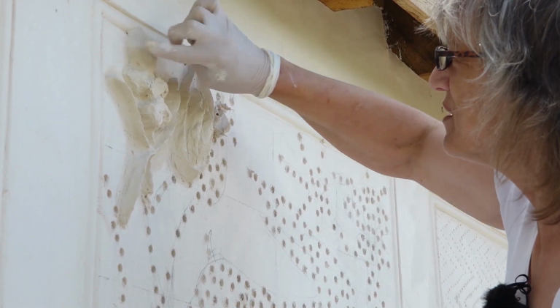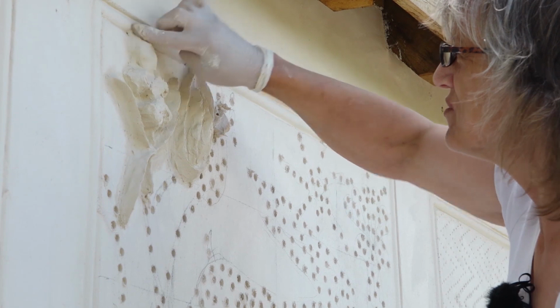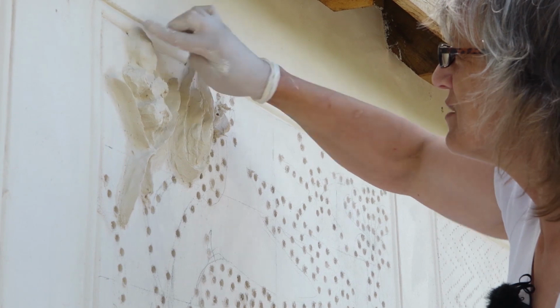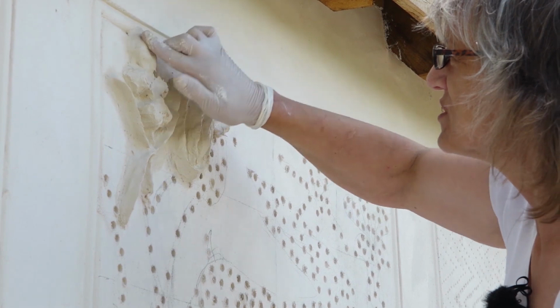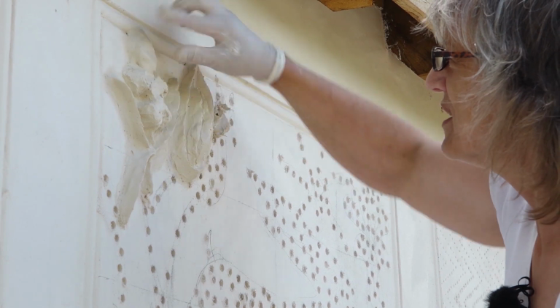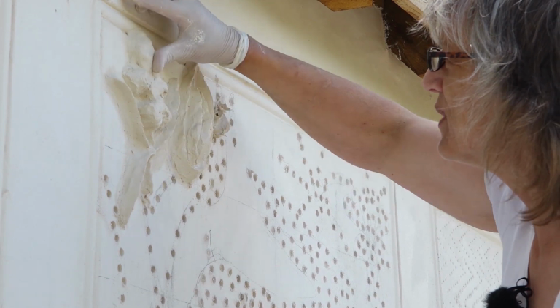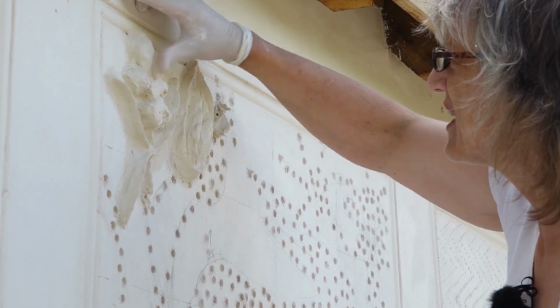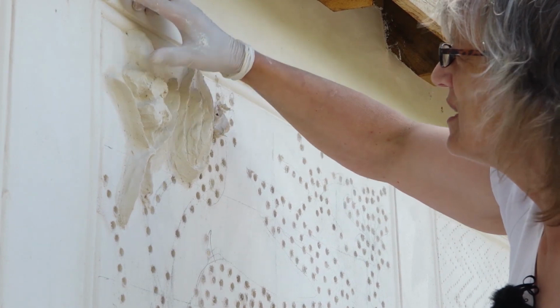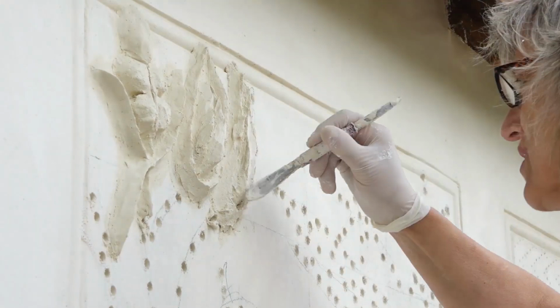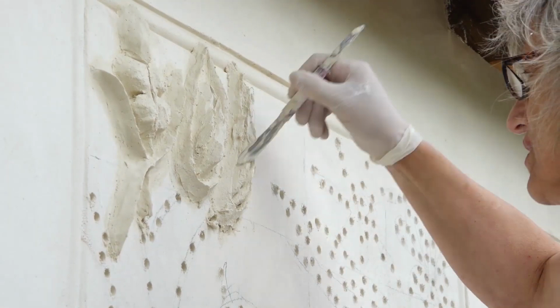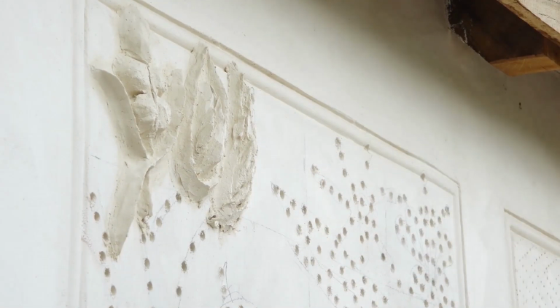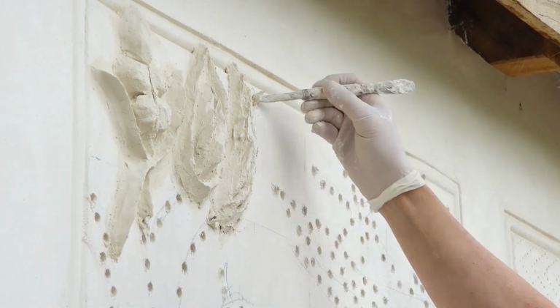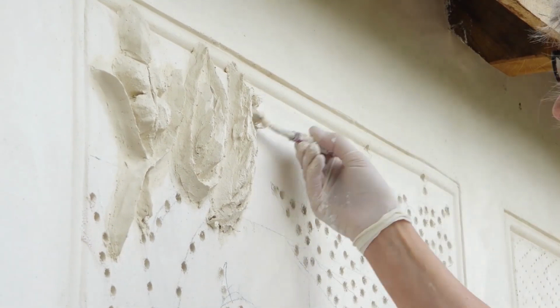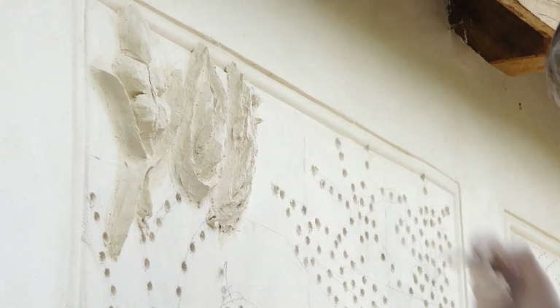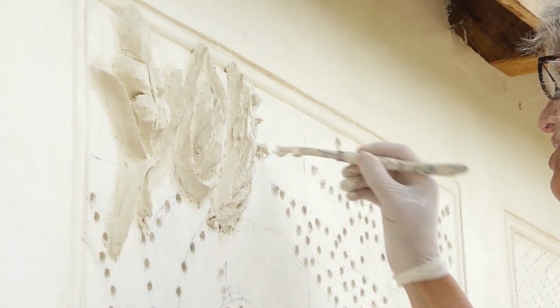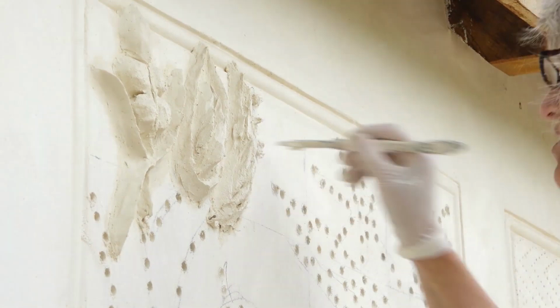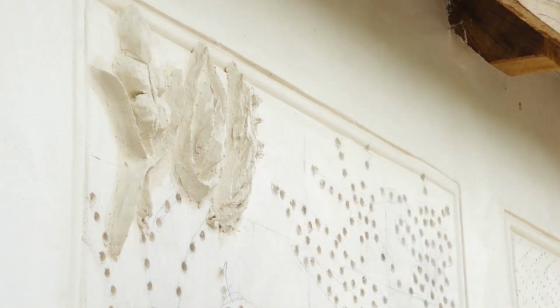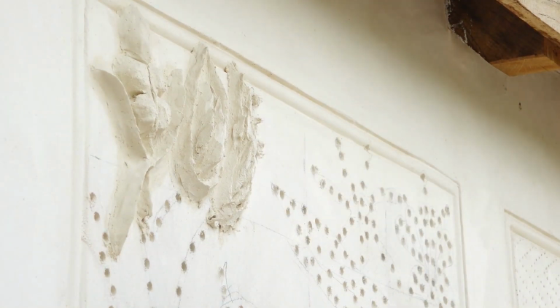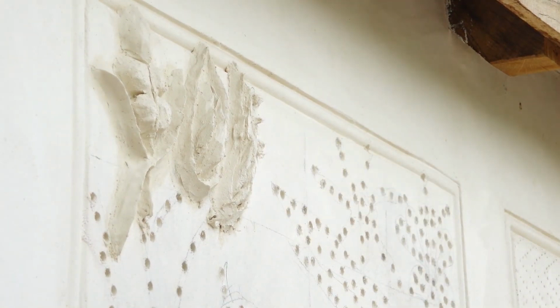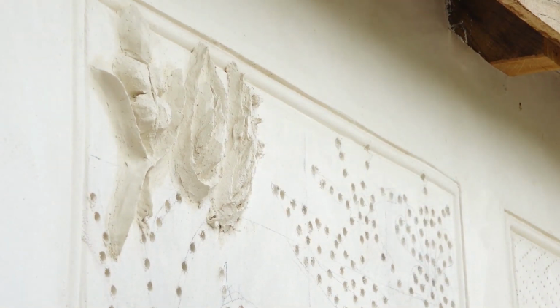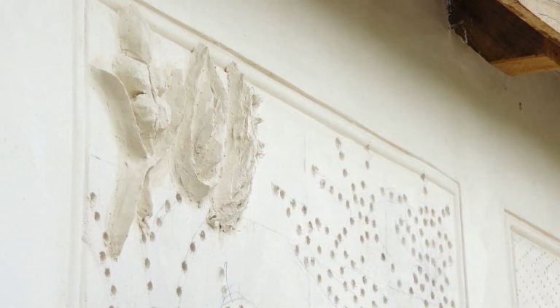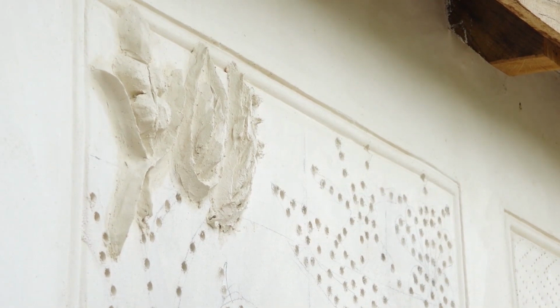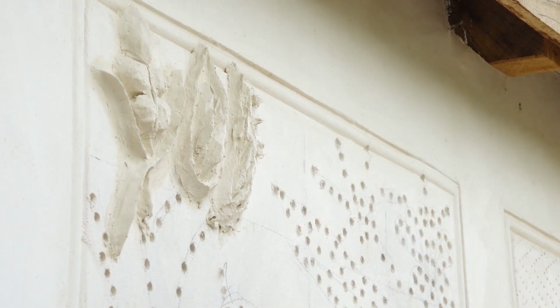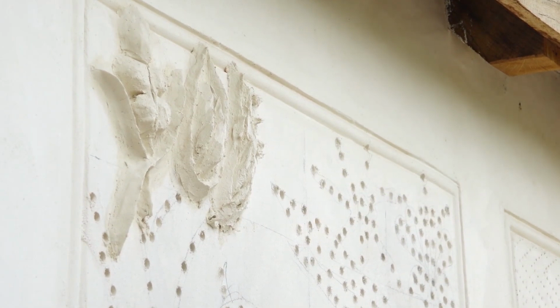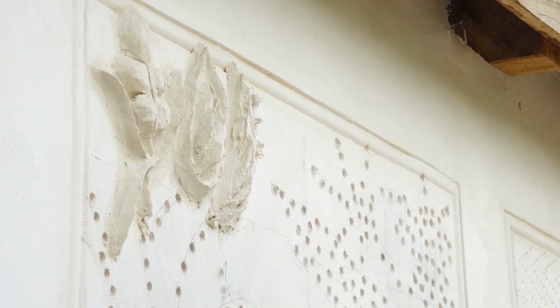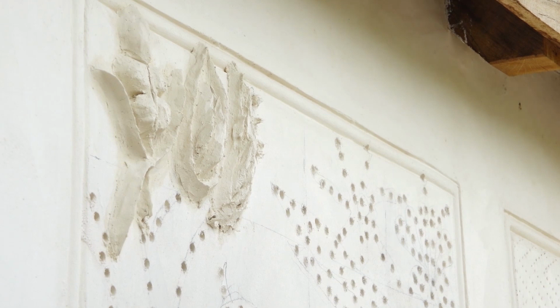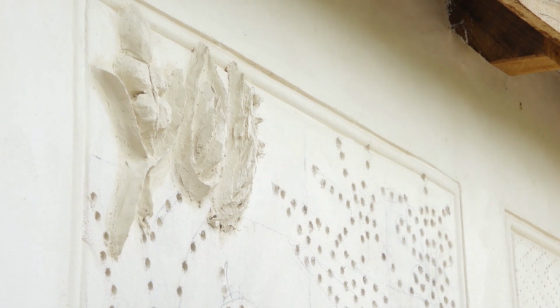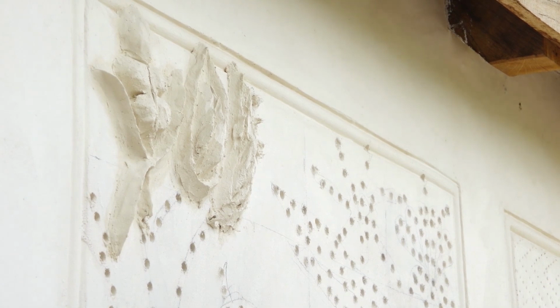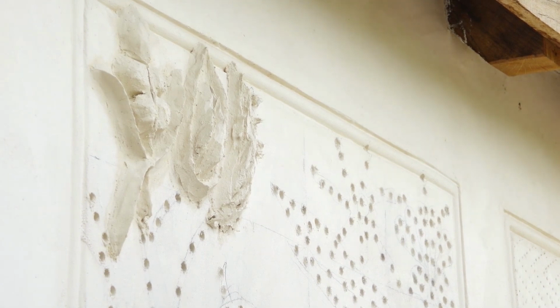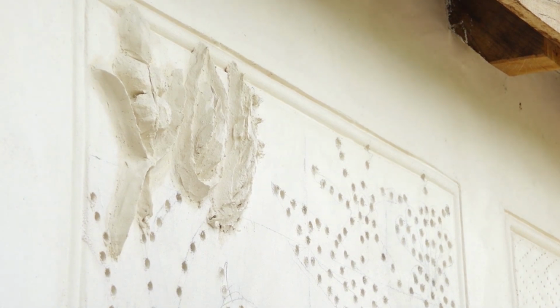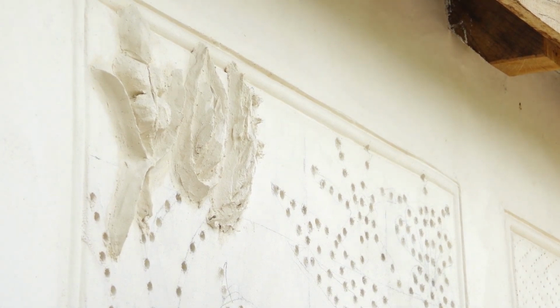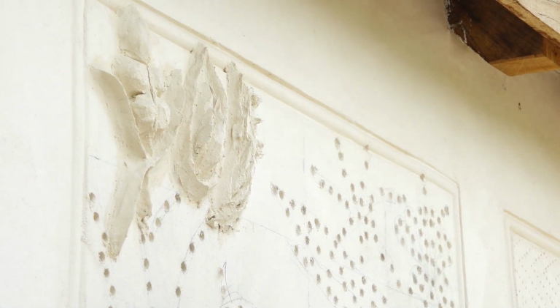It depends very much on how warm it is as to how often you have to do that. So you keep checking back, and when it gets a bit of firmness to it, then you can consolidate a little bit. And then you've got to leave a bit.